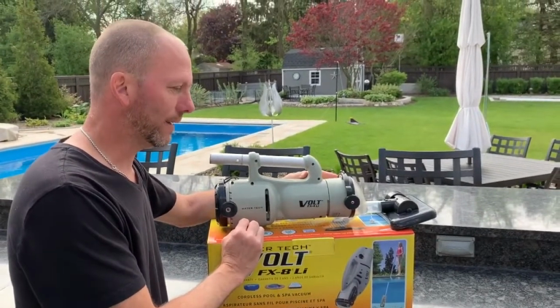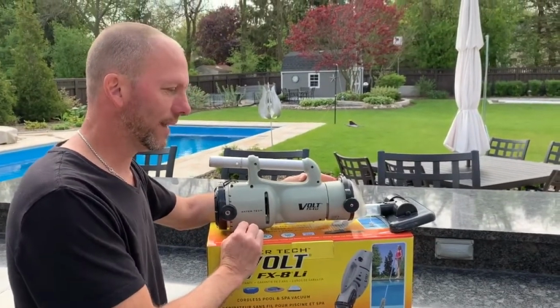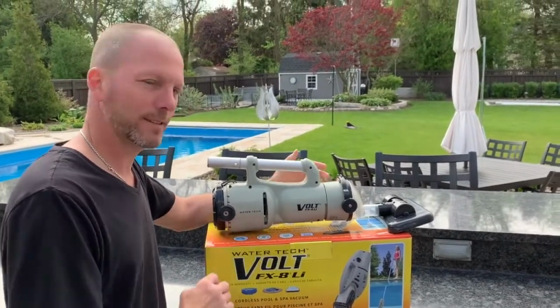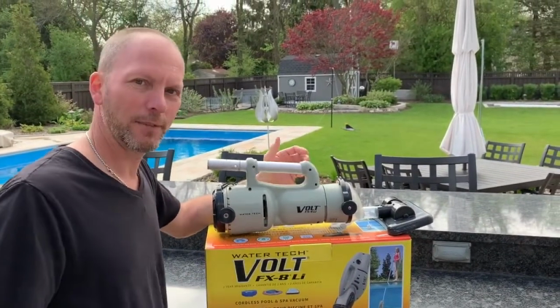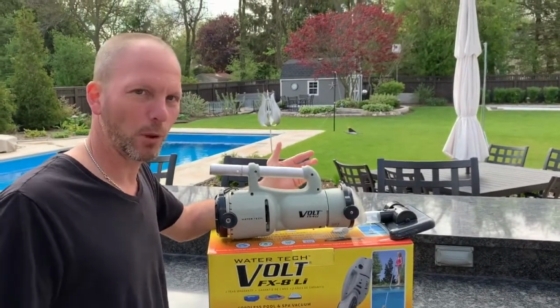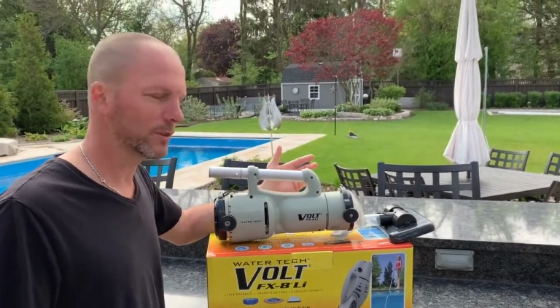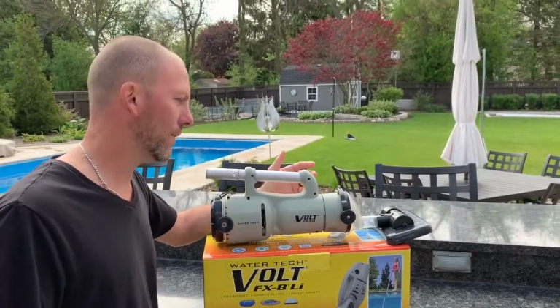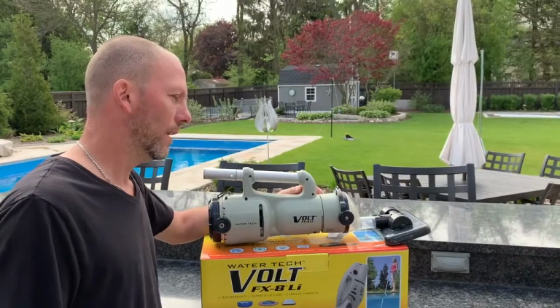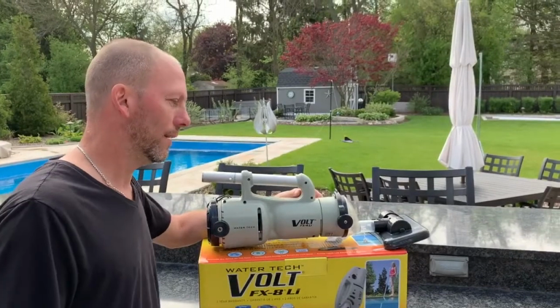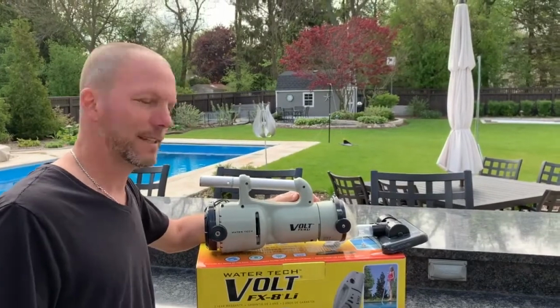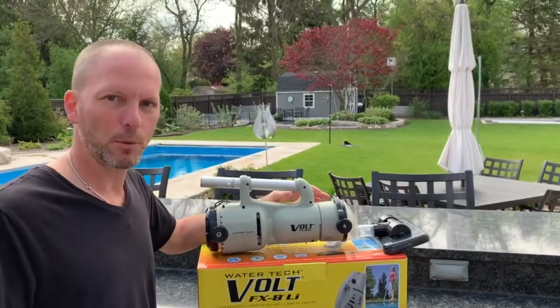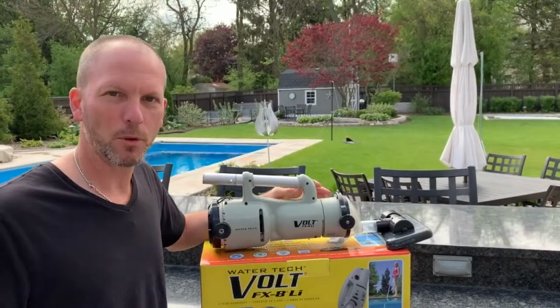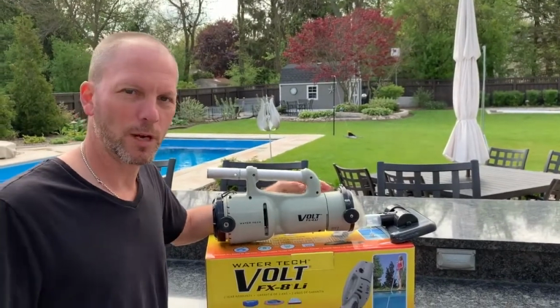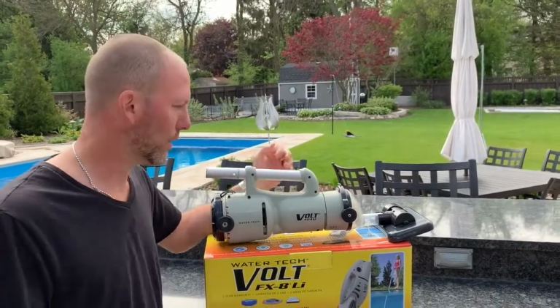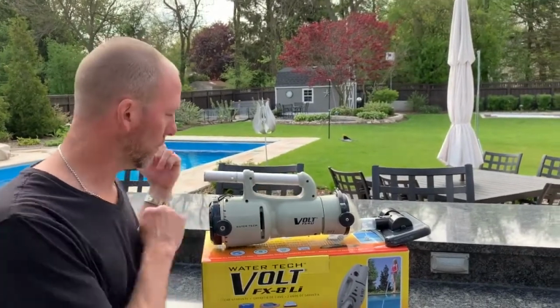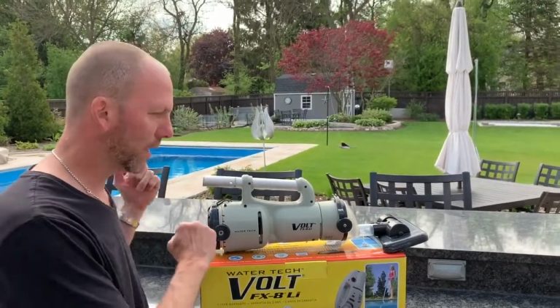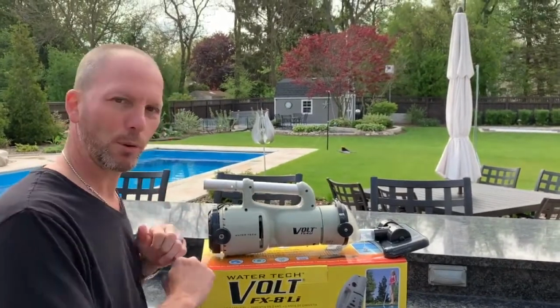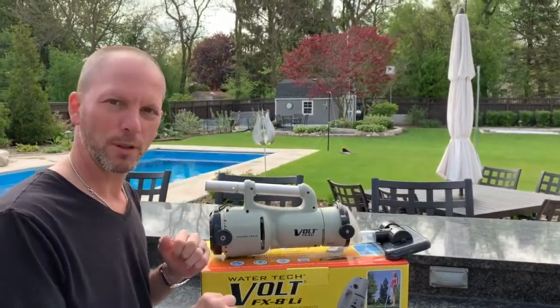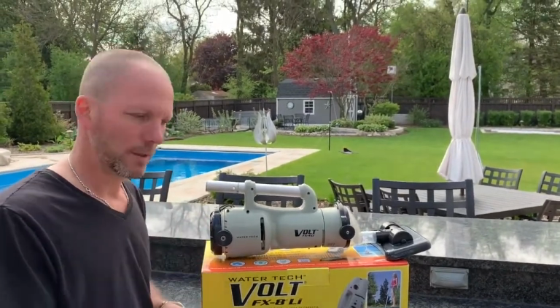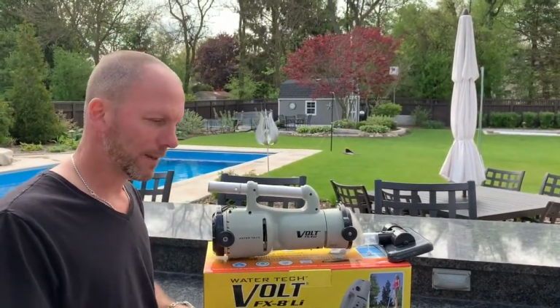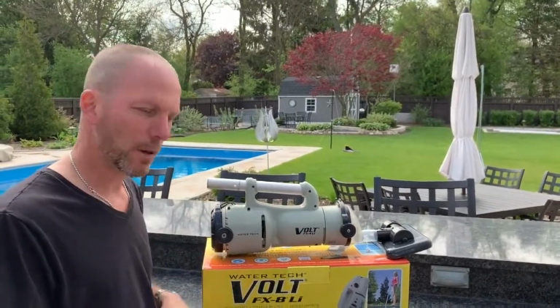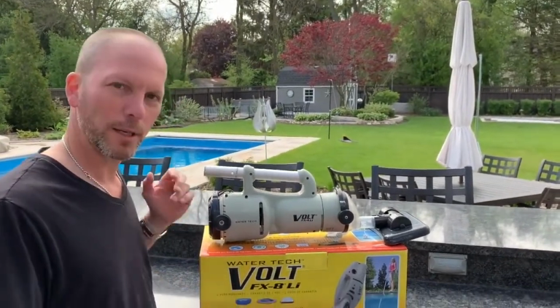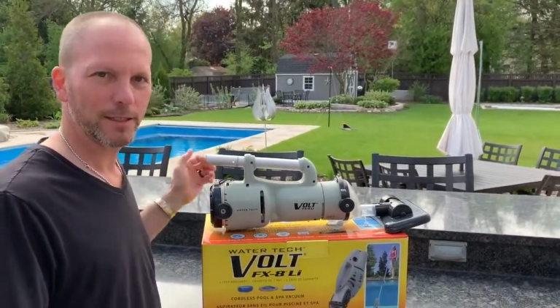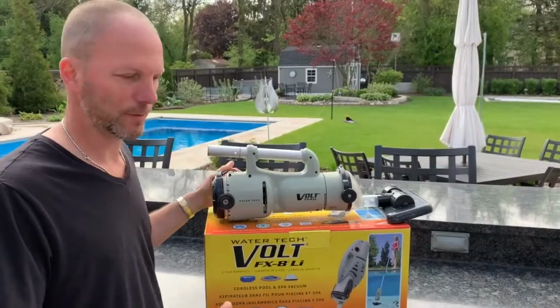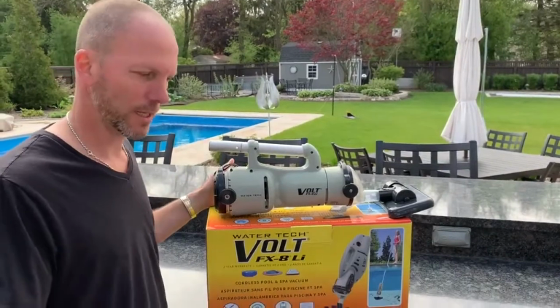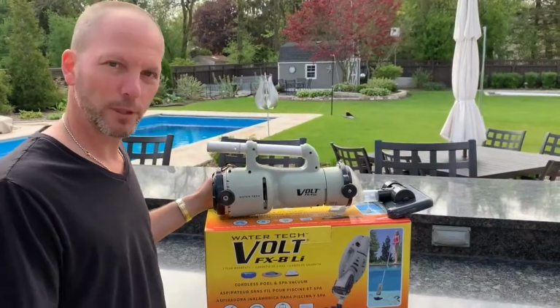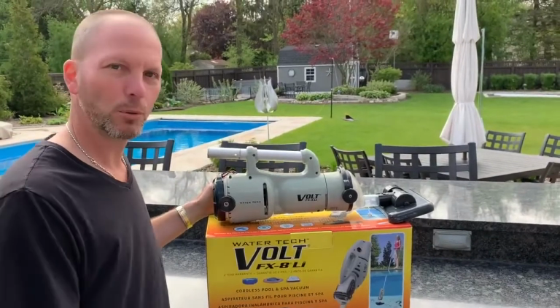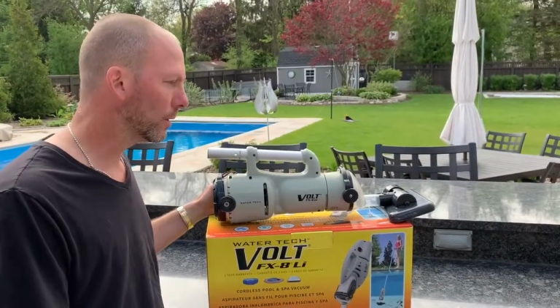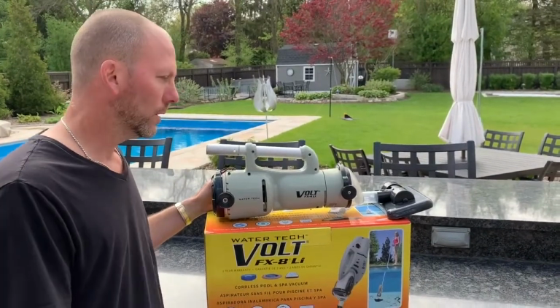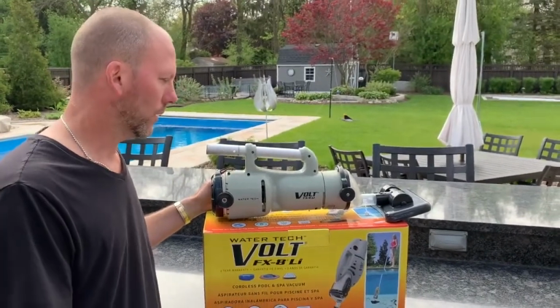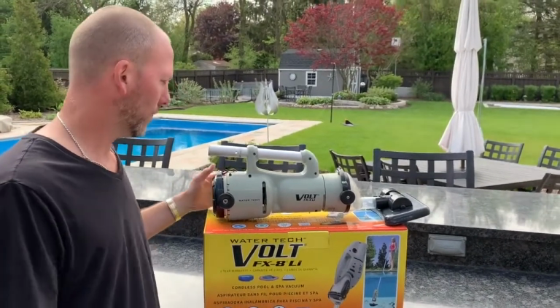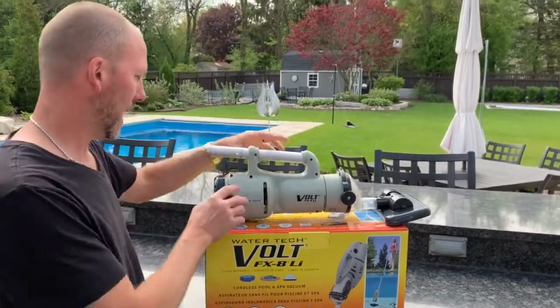I liked the FX-4 because I didn't have to pull the hoses out. If I had people coming over, I could quickly put it on the pole and vacuum up a couple of areas if there was any debris in the pool. Fantastic.